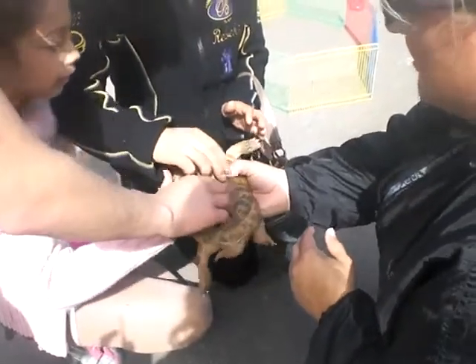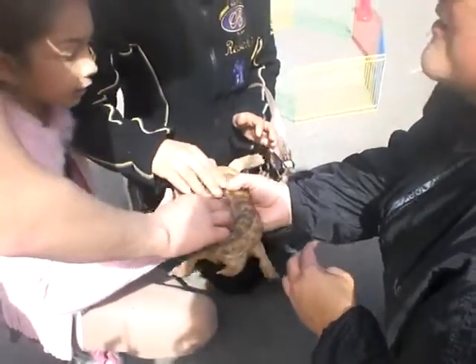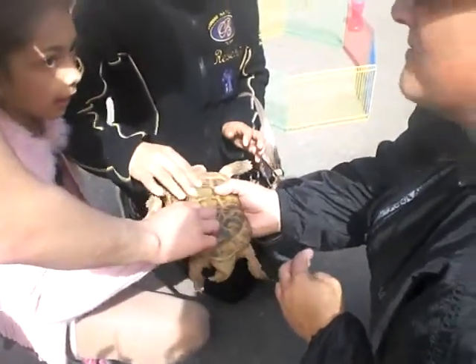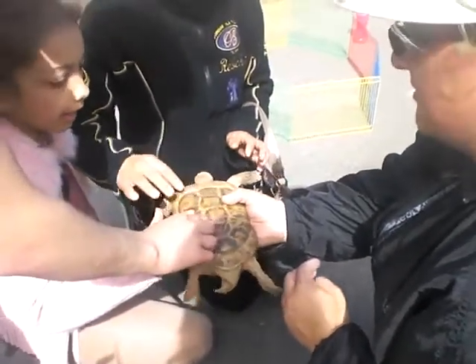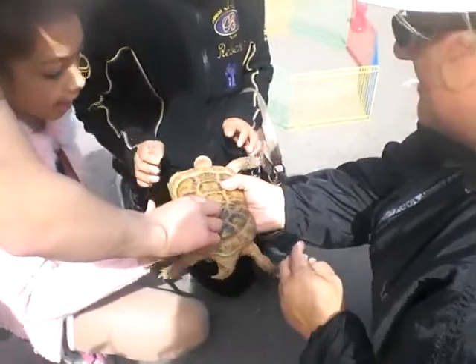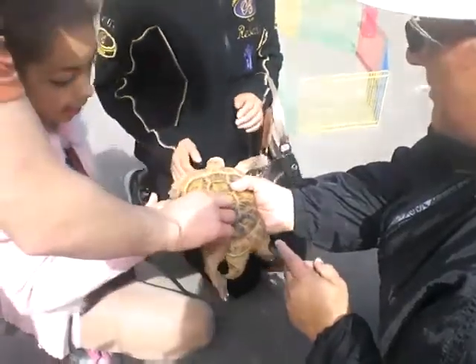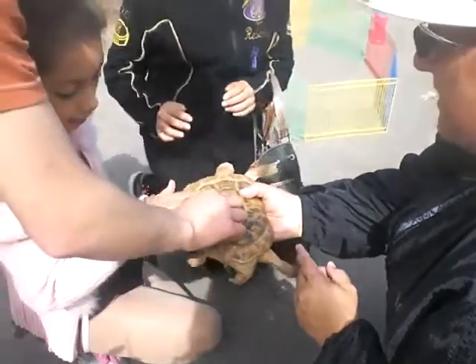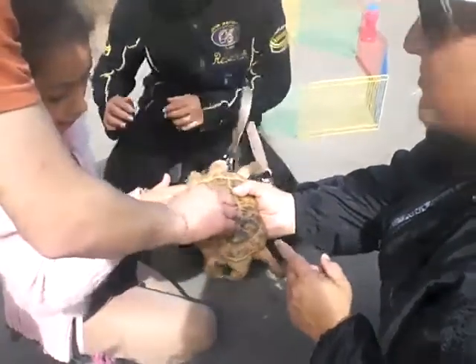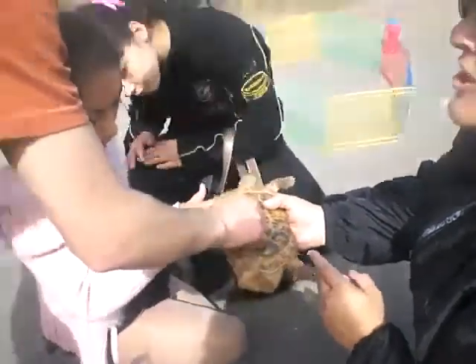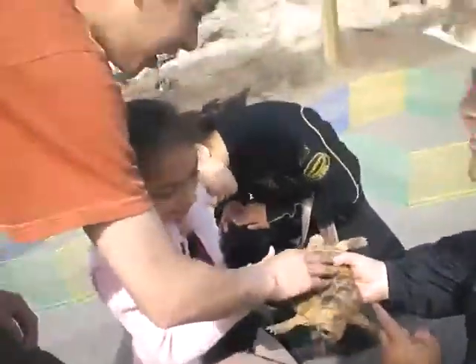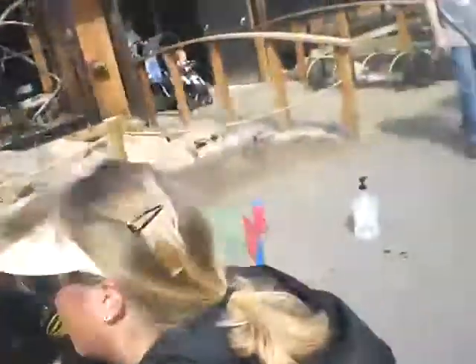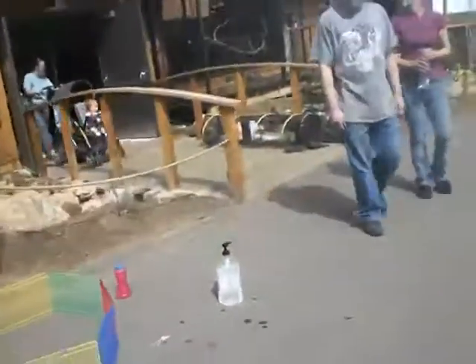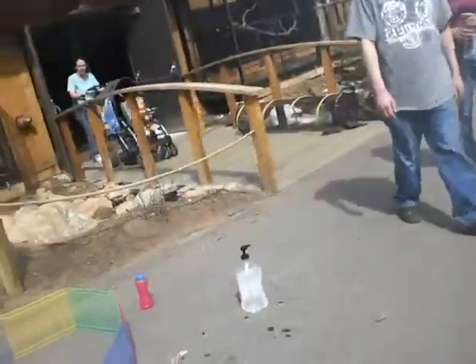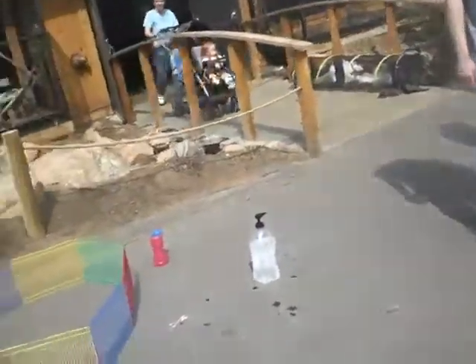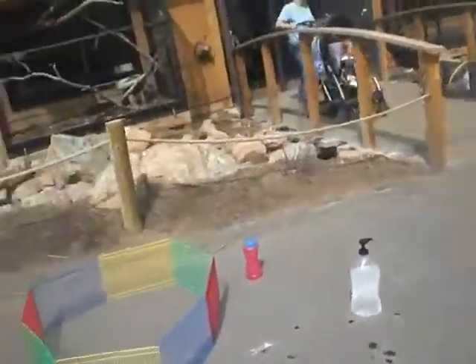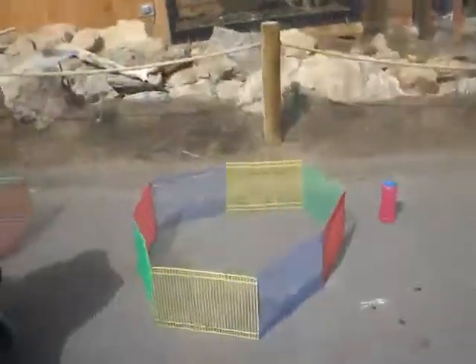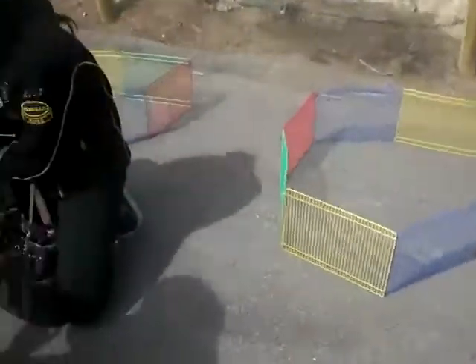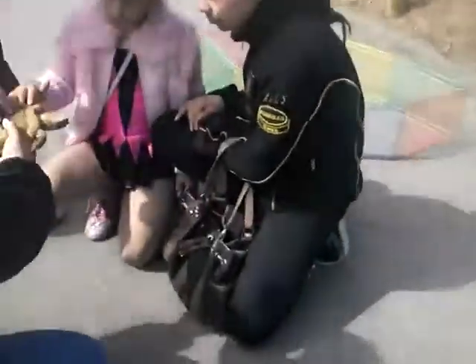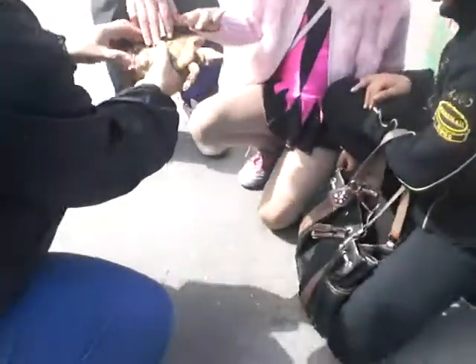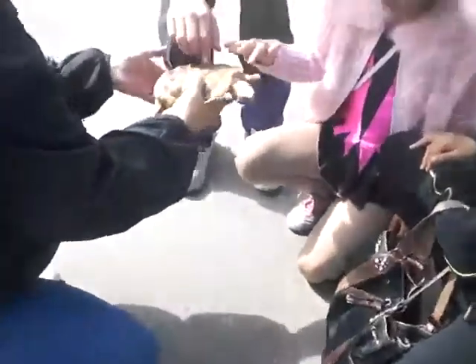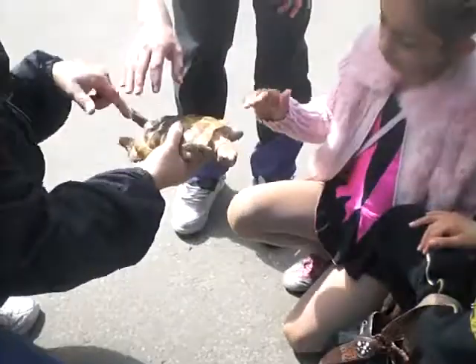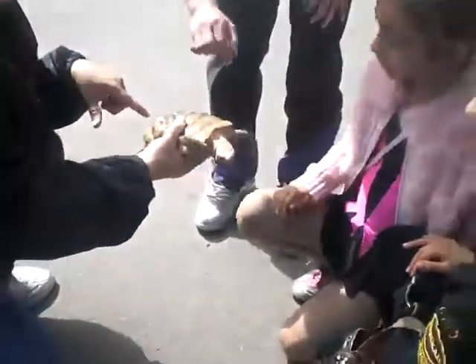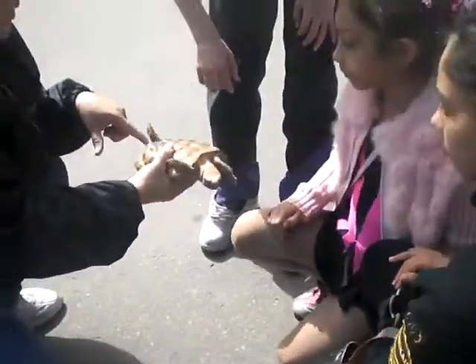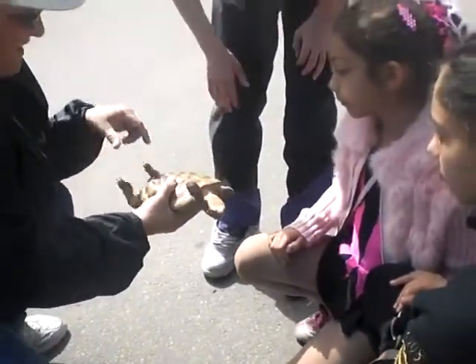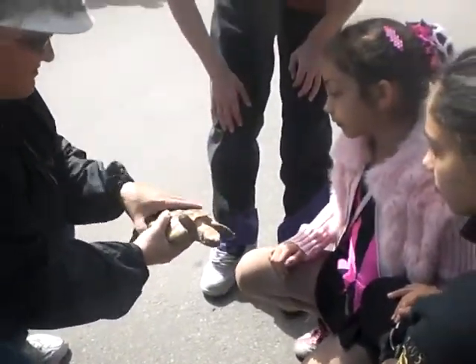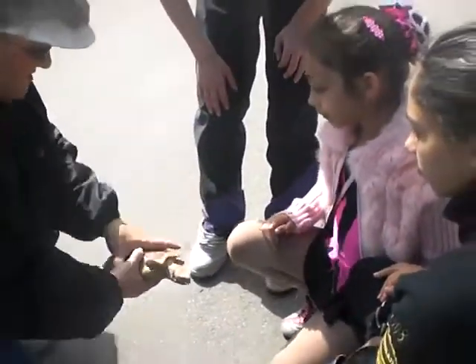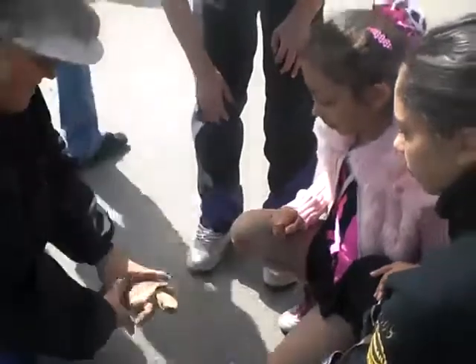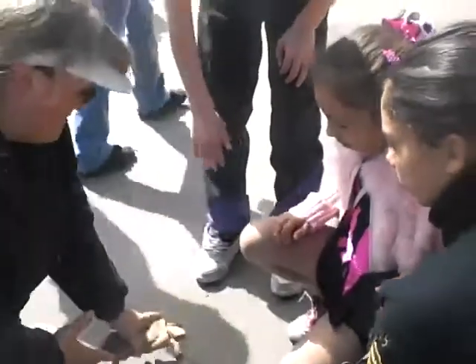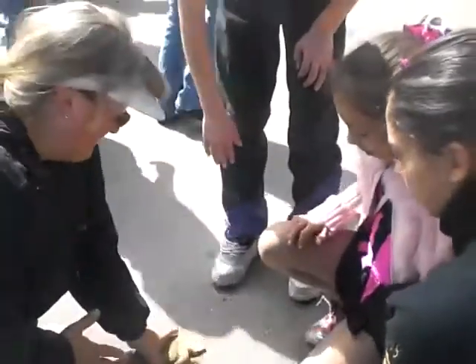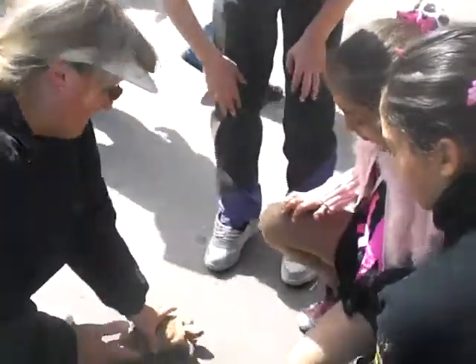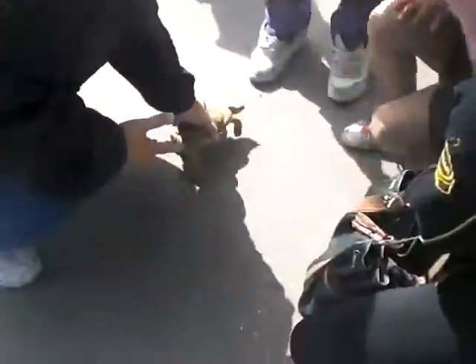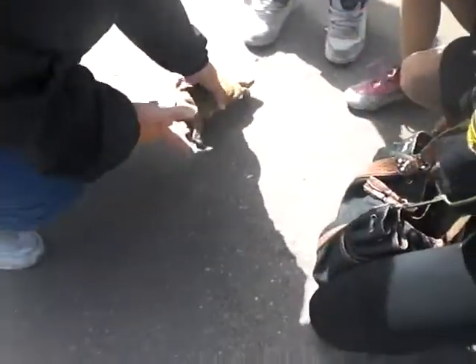They're actually very used to being handled because this is part of their outreach program. Do they not like being picked up? They're used to it because they go out to... she wants to walk. Yeah, so it doesn't look like she wants to stay still.